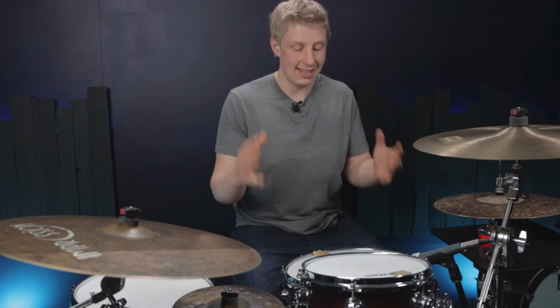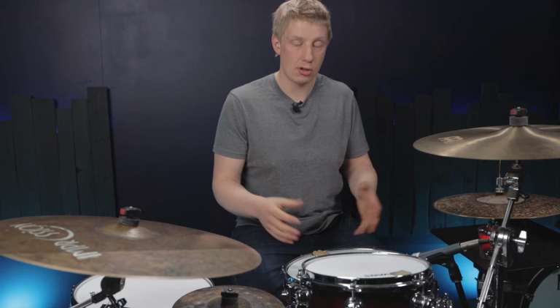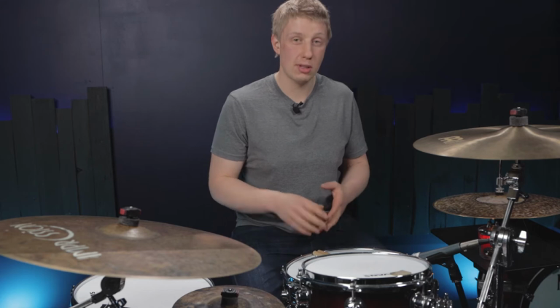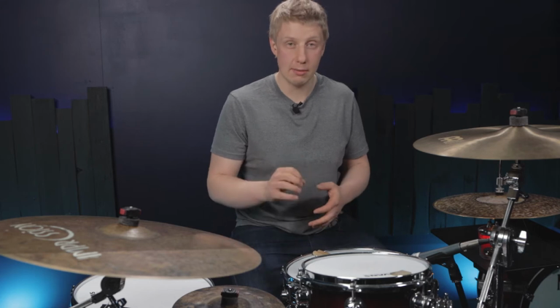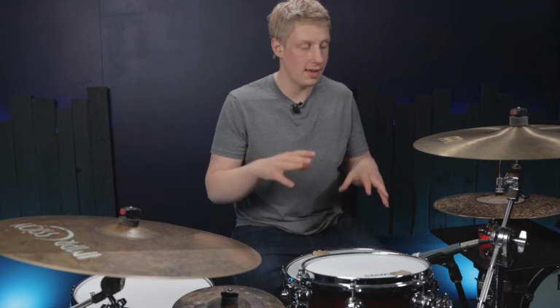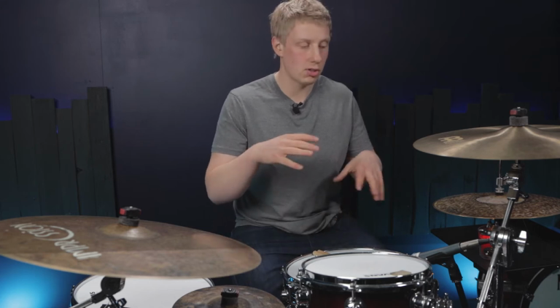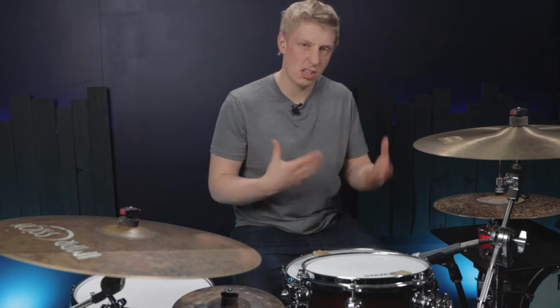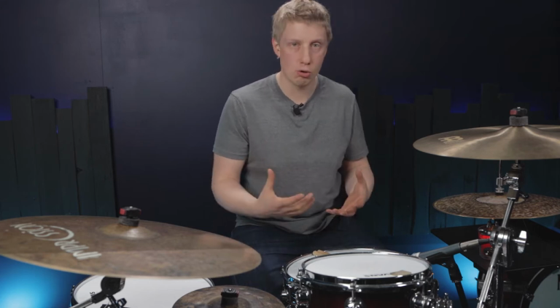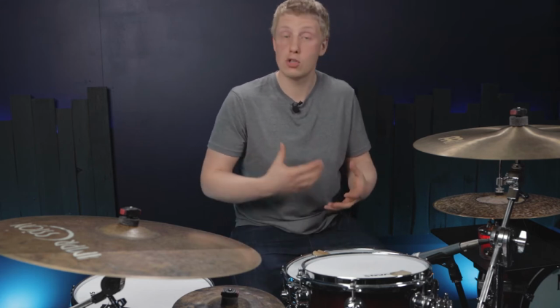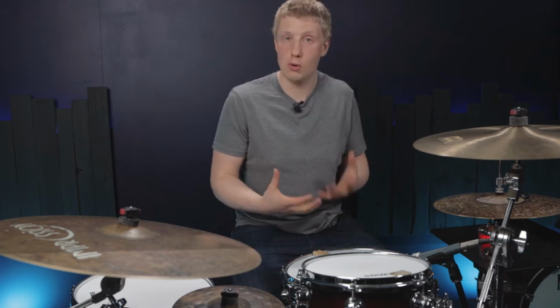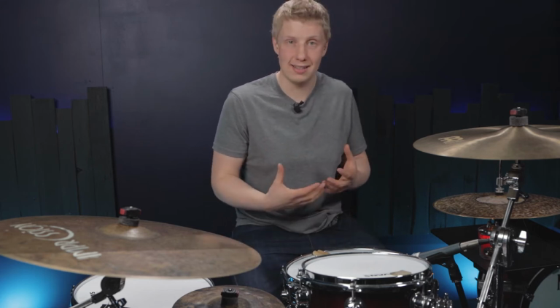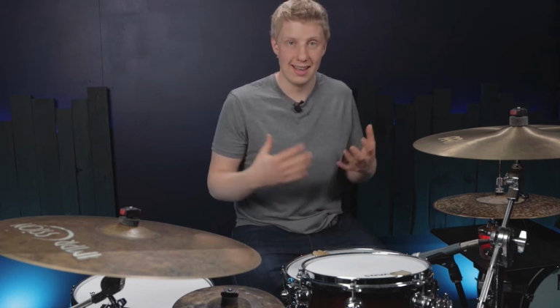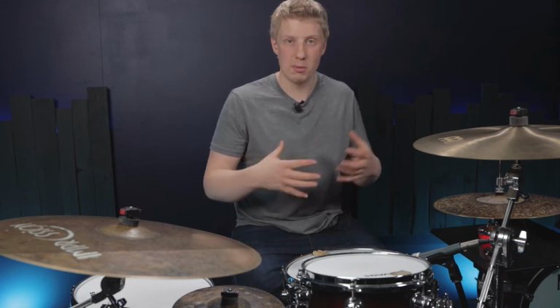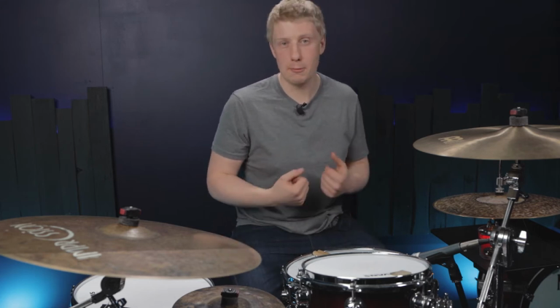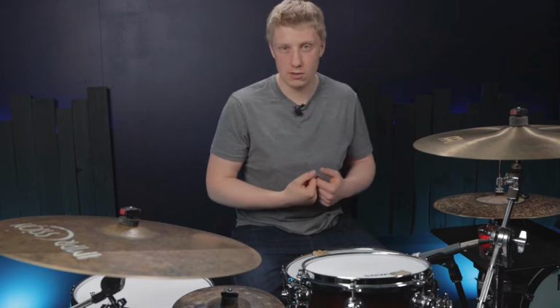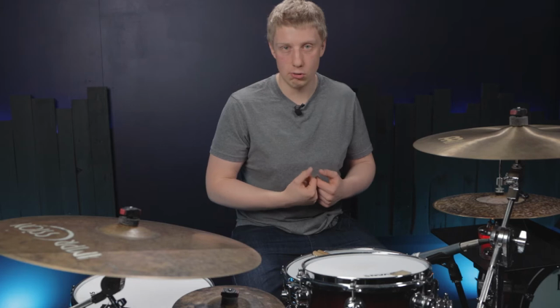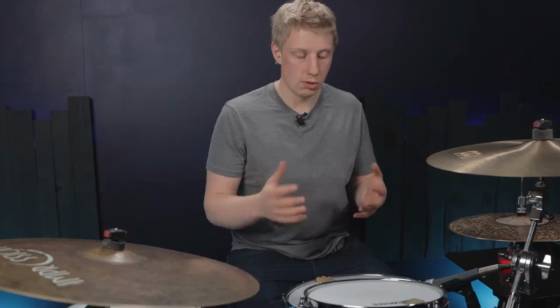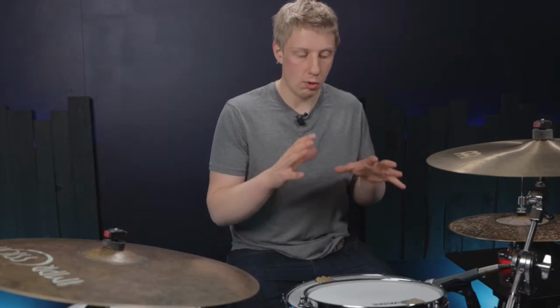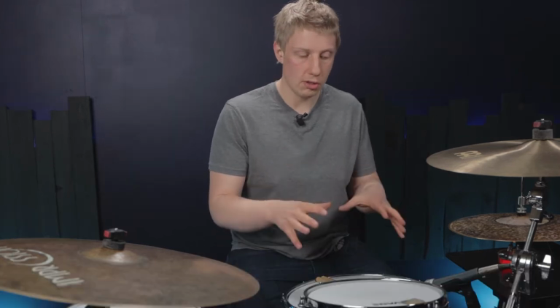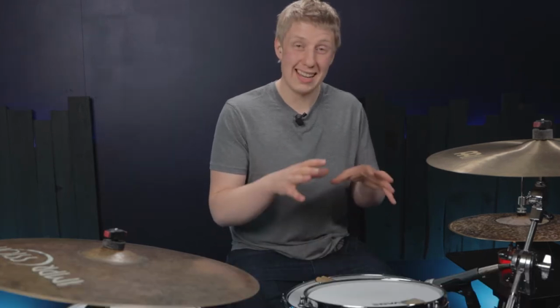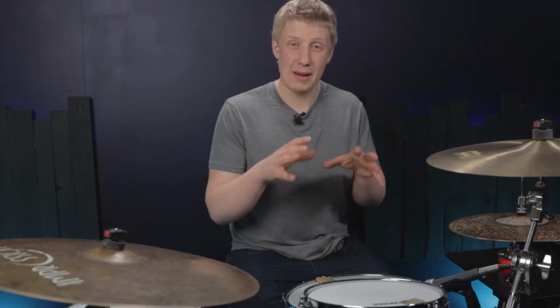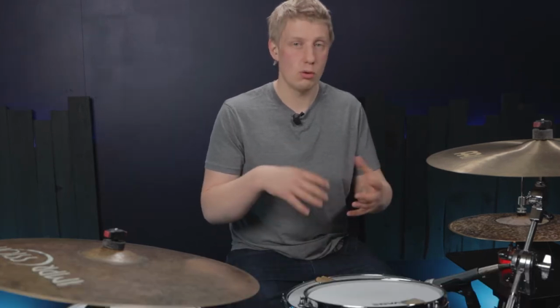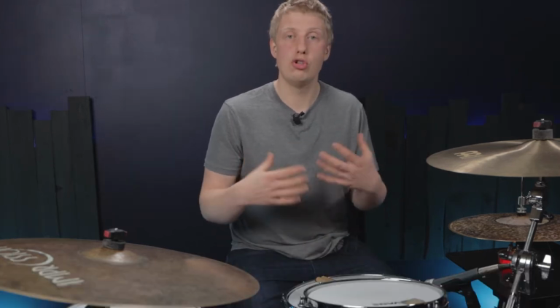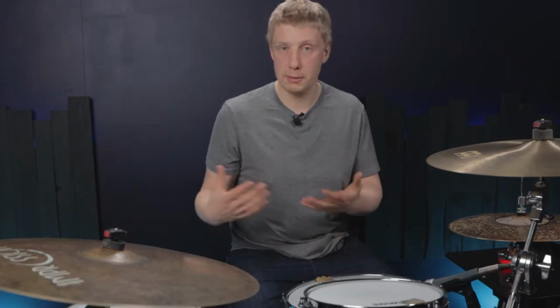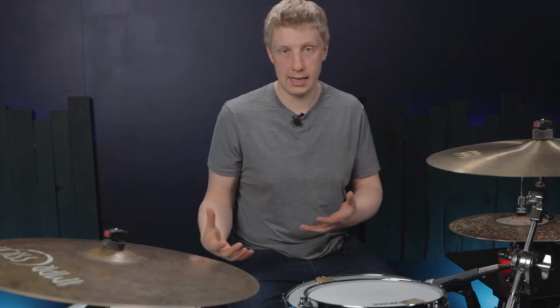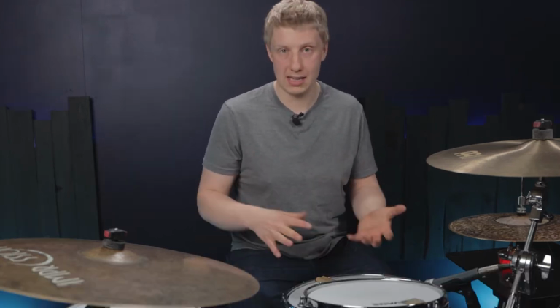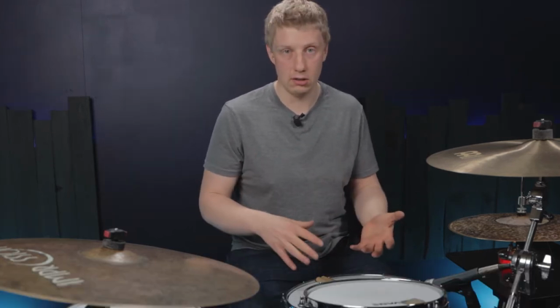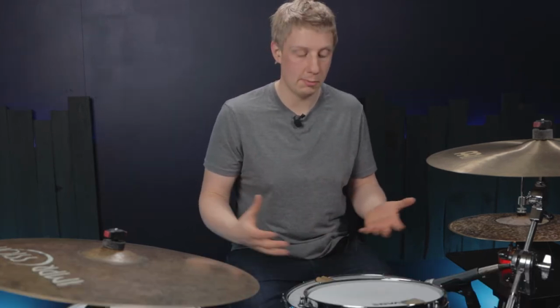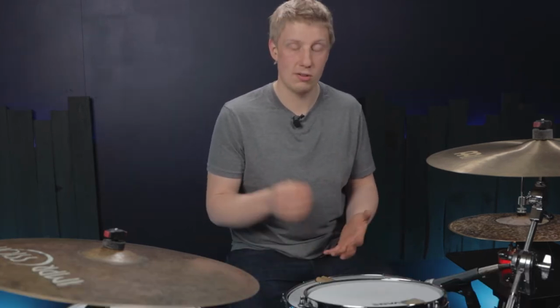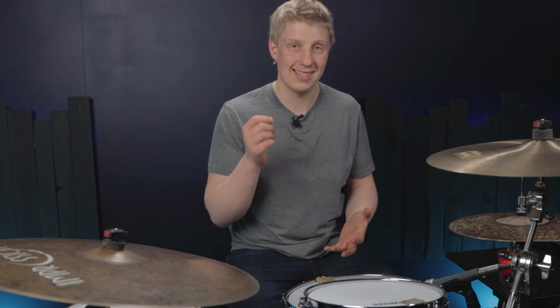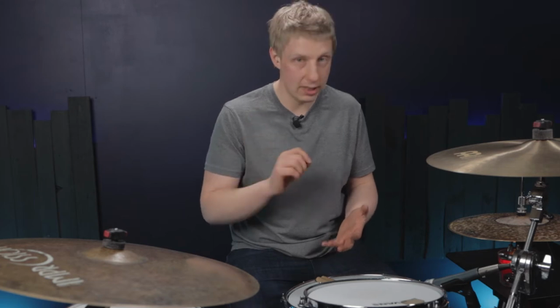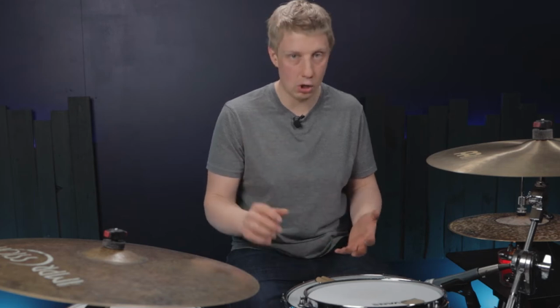Today I'm going to show you a little tip that will spice up your grooves and give you some new ideas from existing patterns that you know. What we're going to do is take a pattern that we would usually play as a fill. This pattern is really, really common.